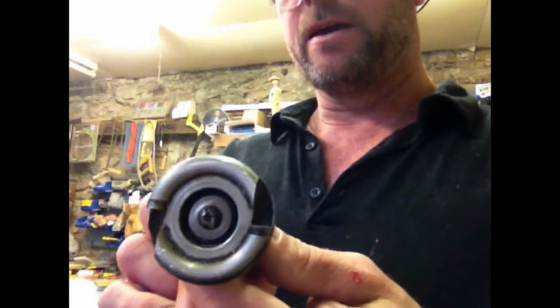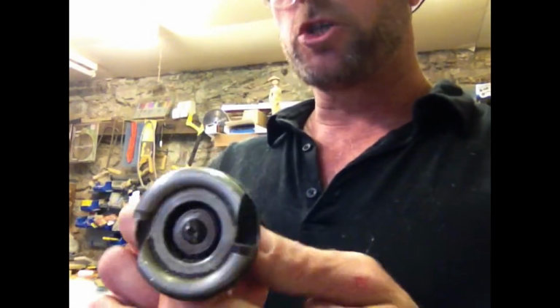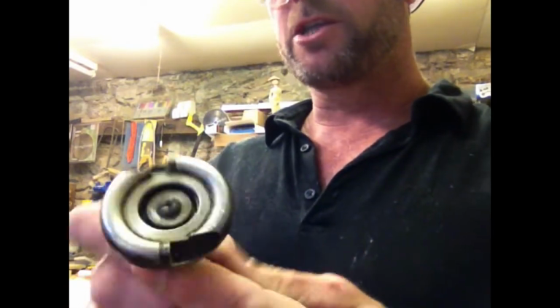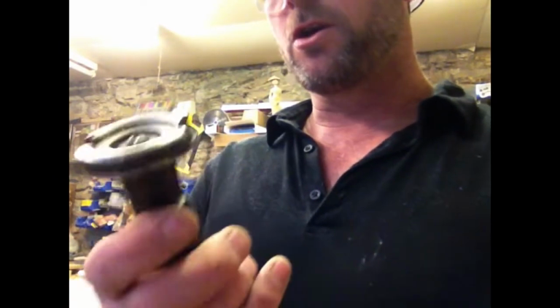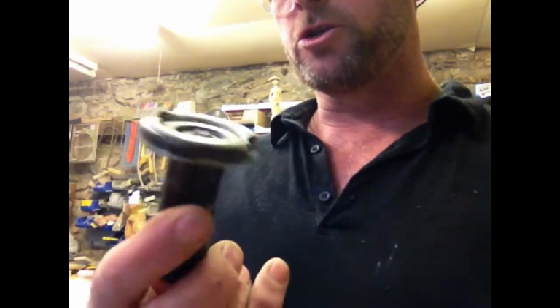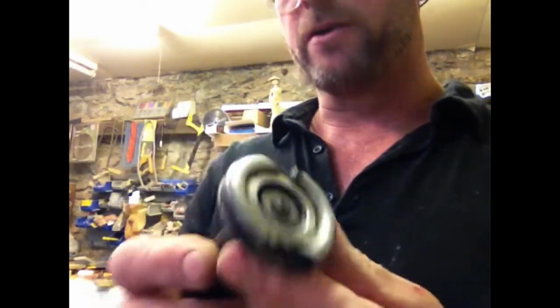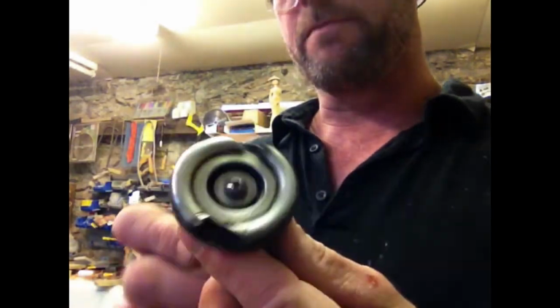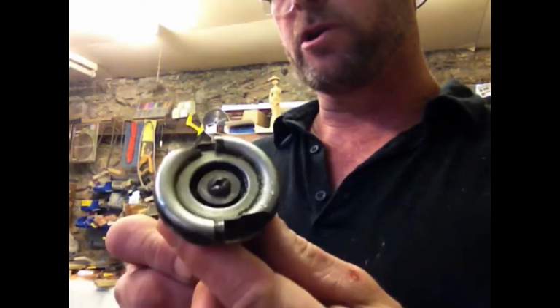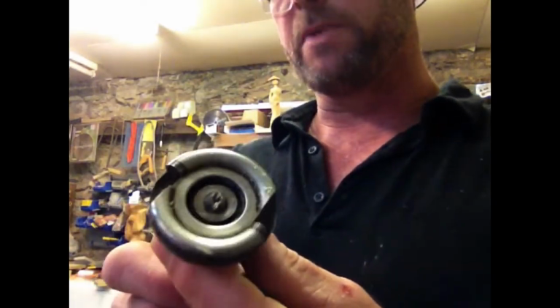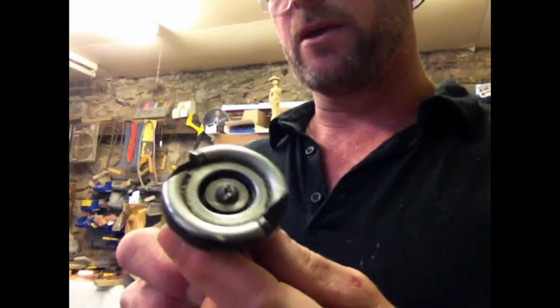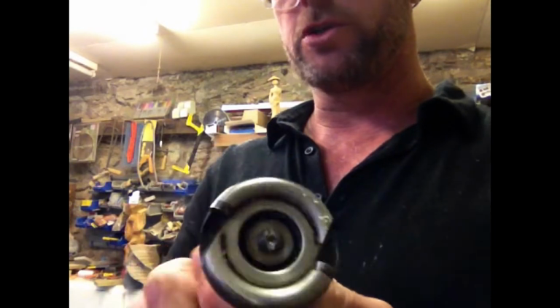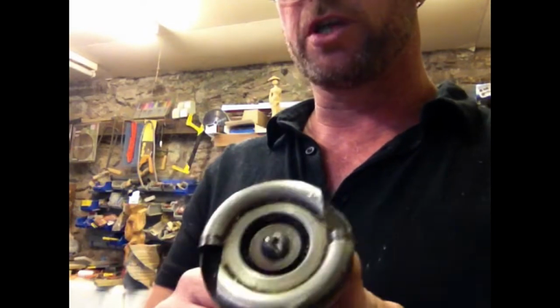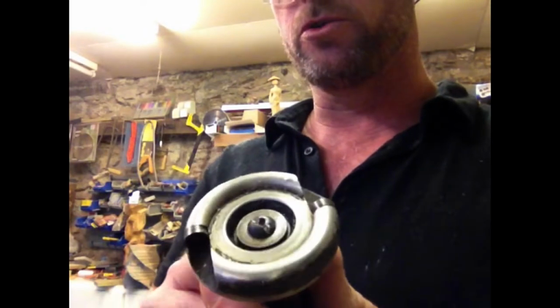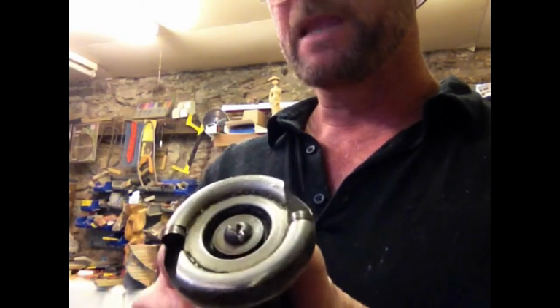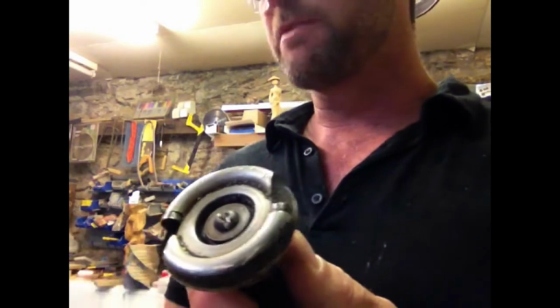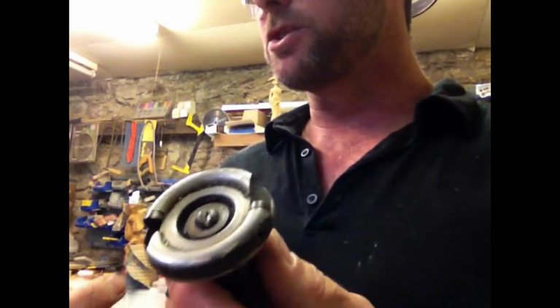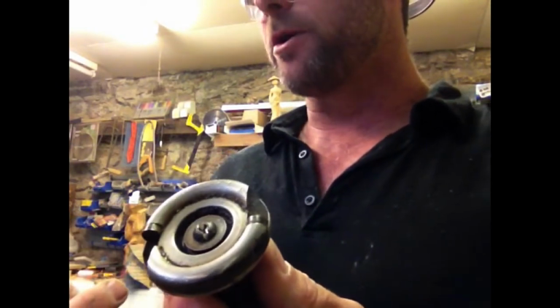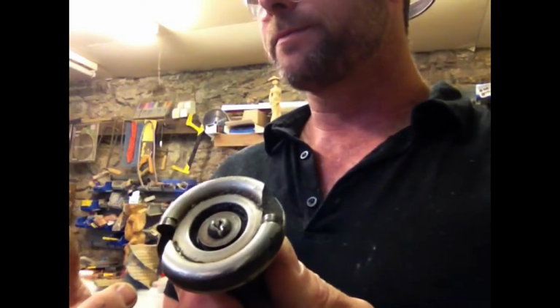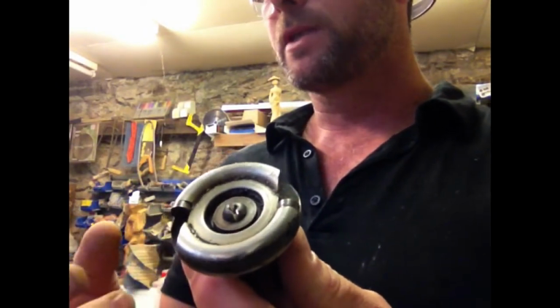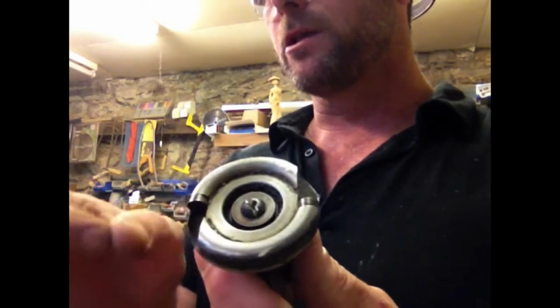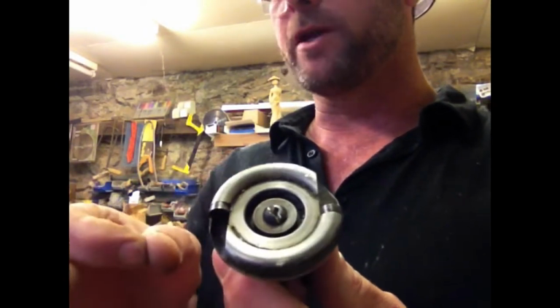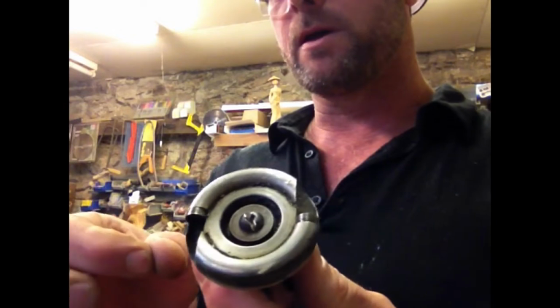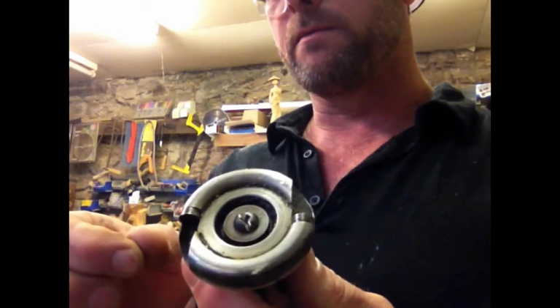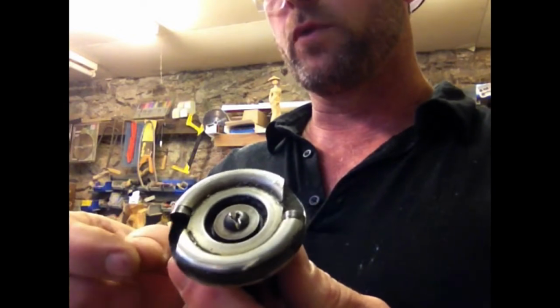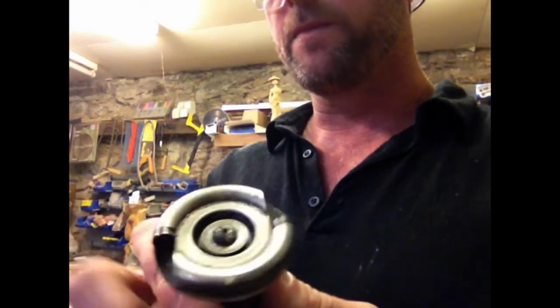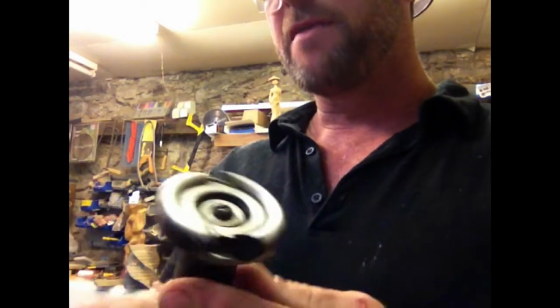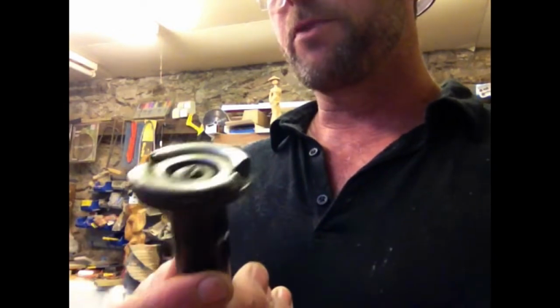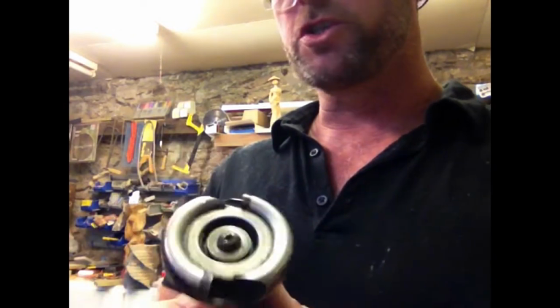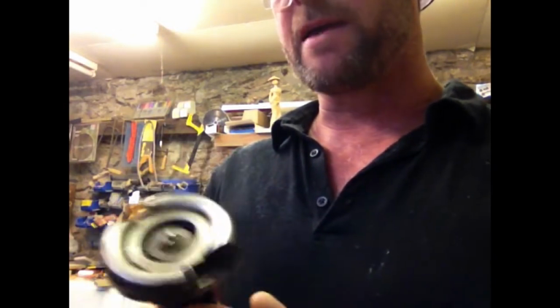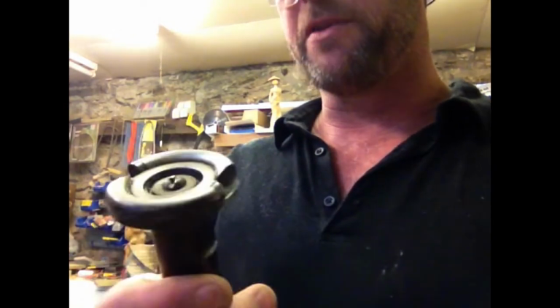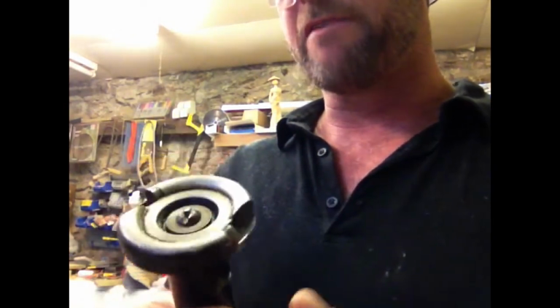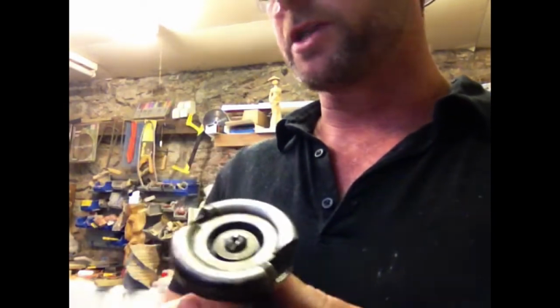In retrospect, considering this cost £100, I'm not sure if I would buy it again or if I would just stick to something like the Sabre little donut wheels. They work pretty much the same way, but they don't have that price tag.